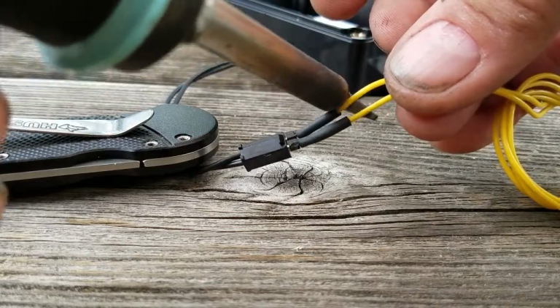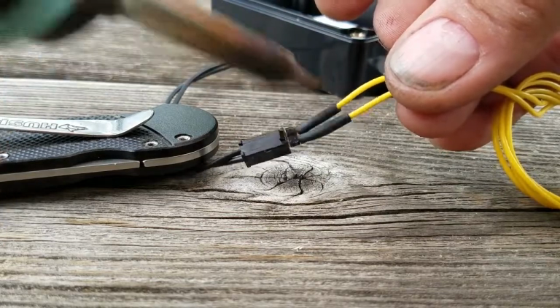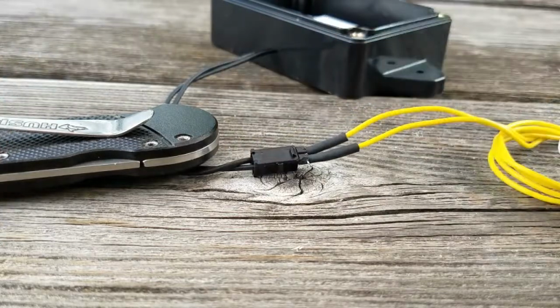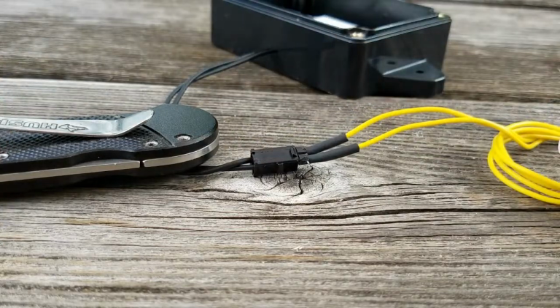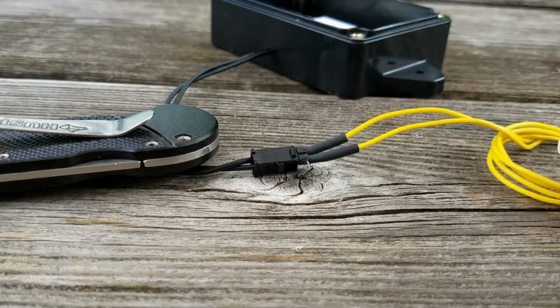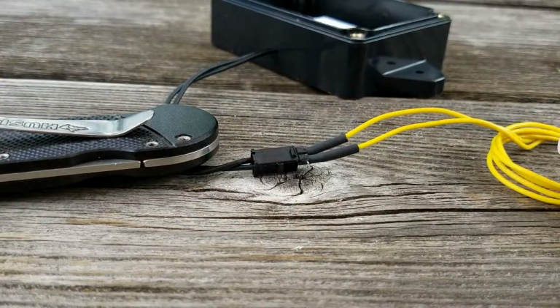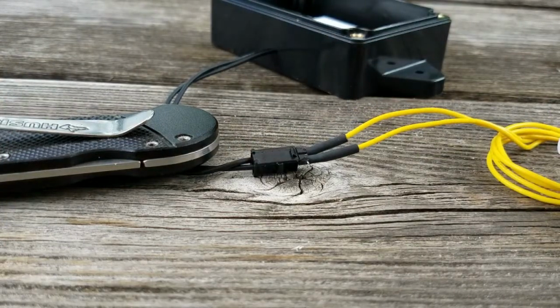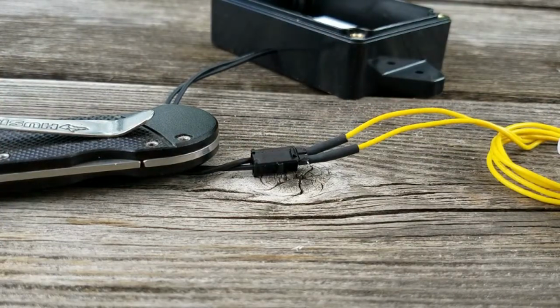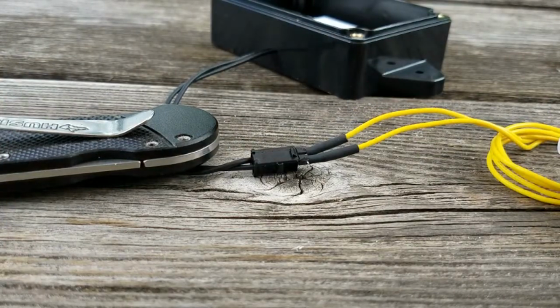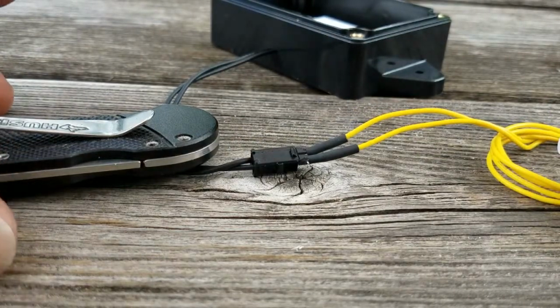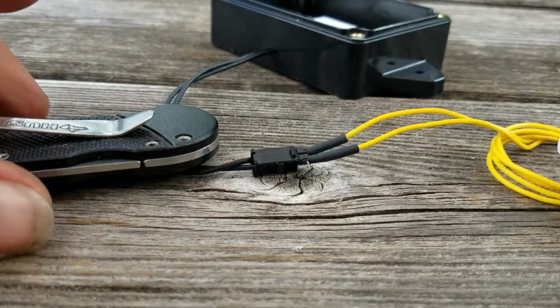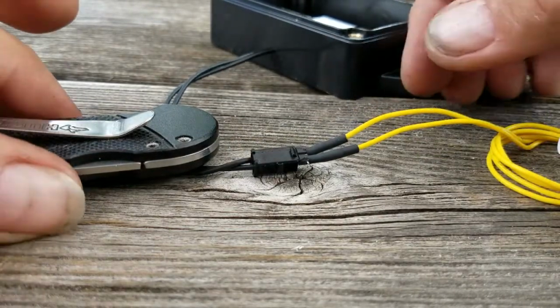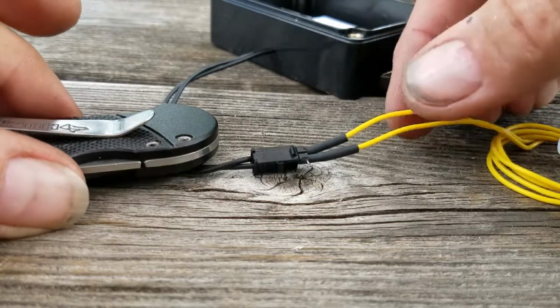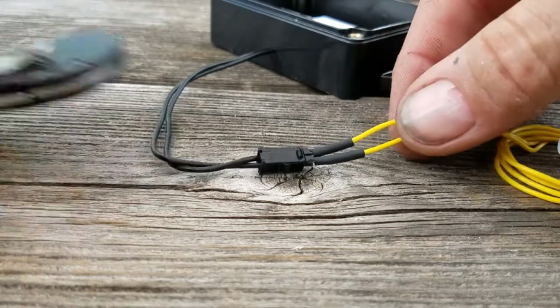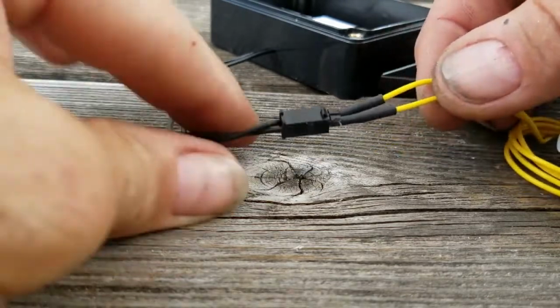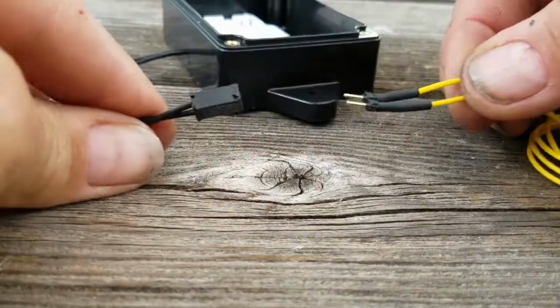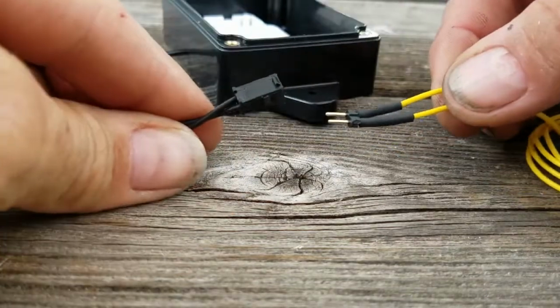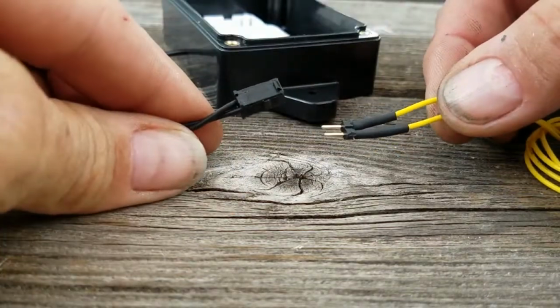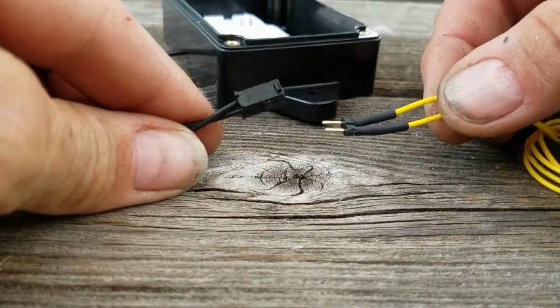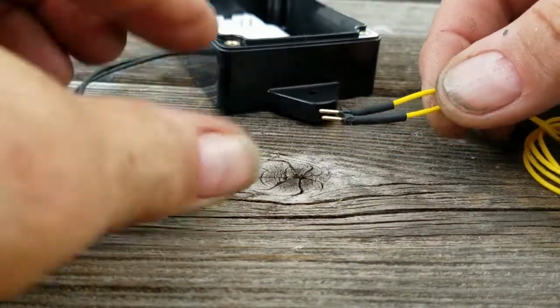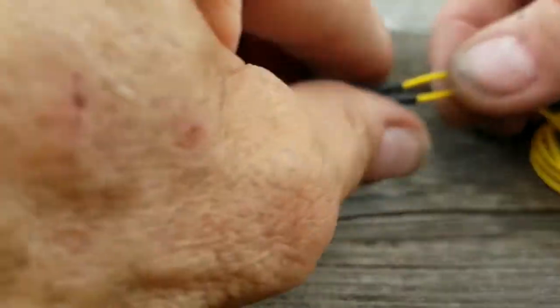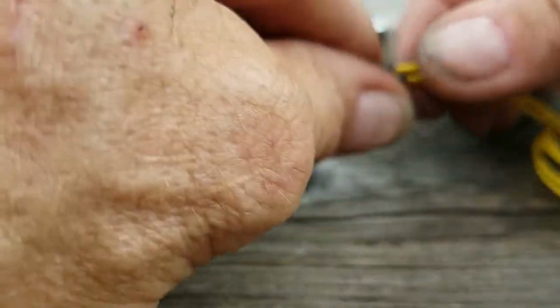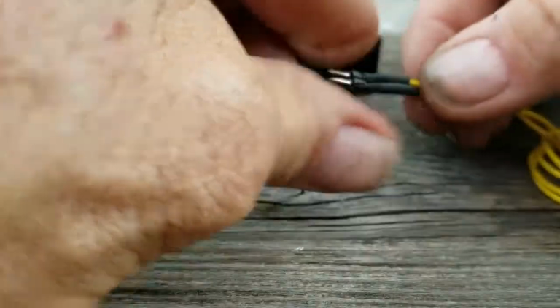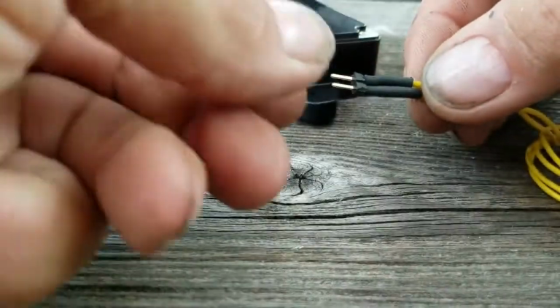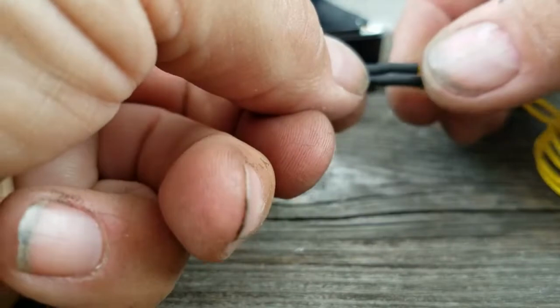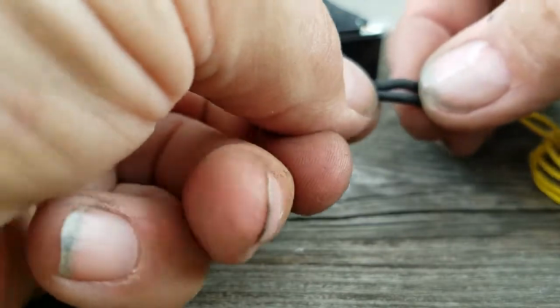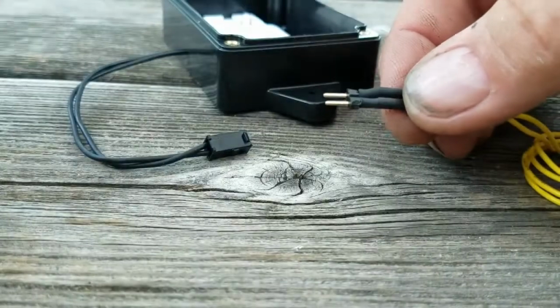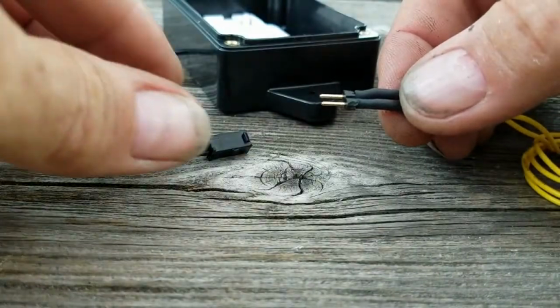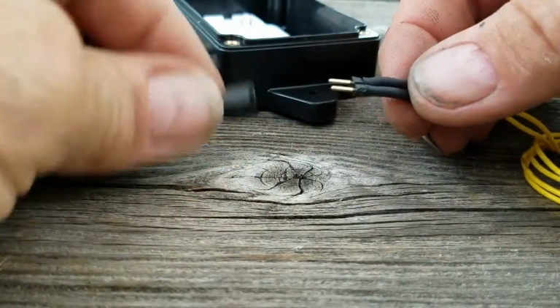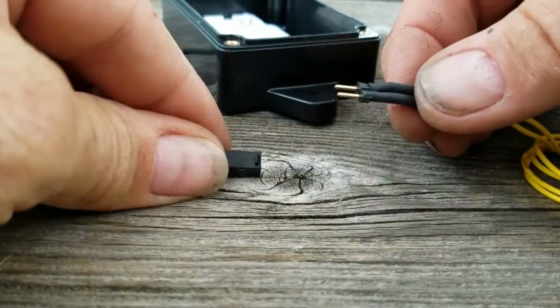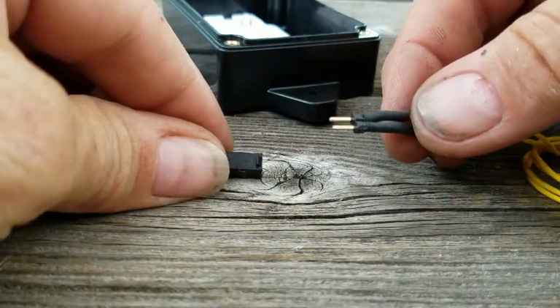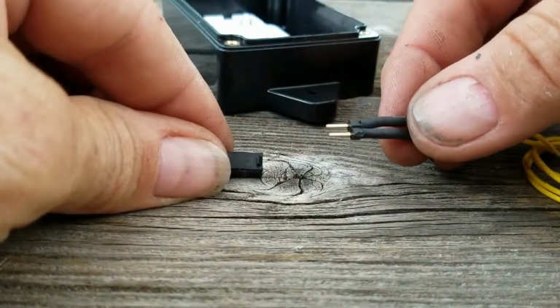If someone should lift the lid and not know it's there, it'll just disconnect. And disconnecting this will actually switch off the pool pump. So that's a safety feature.